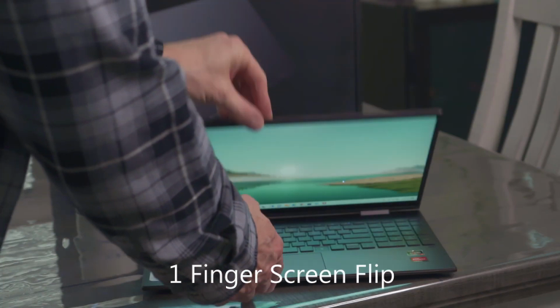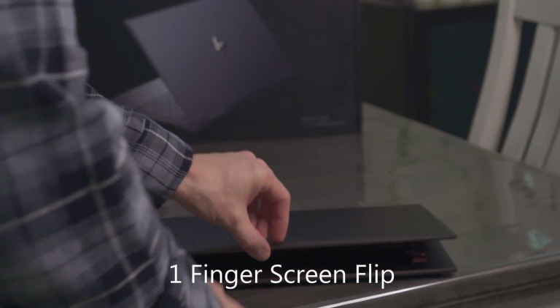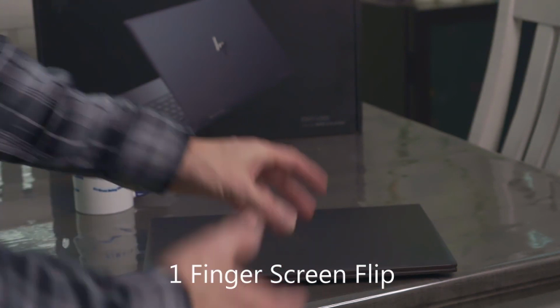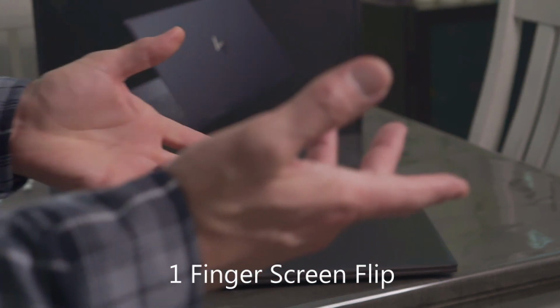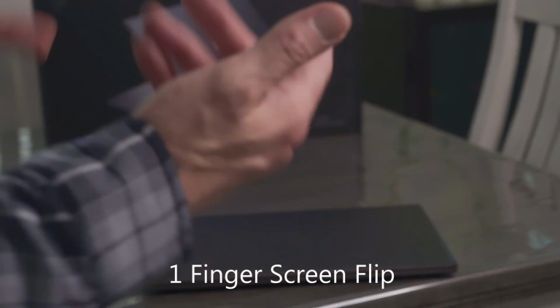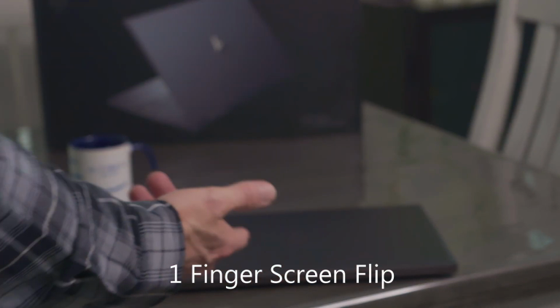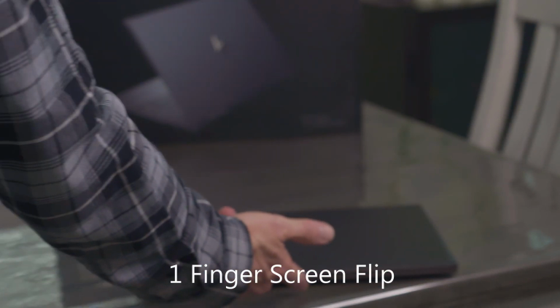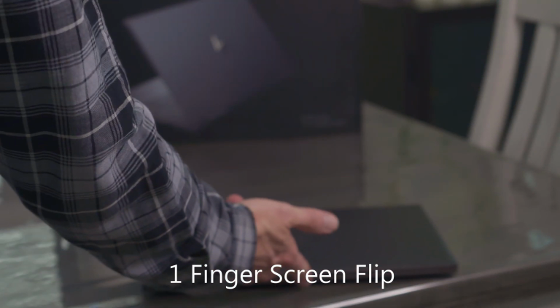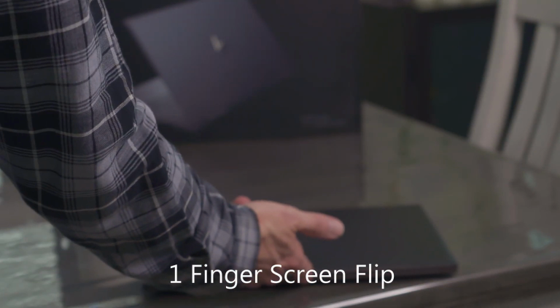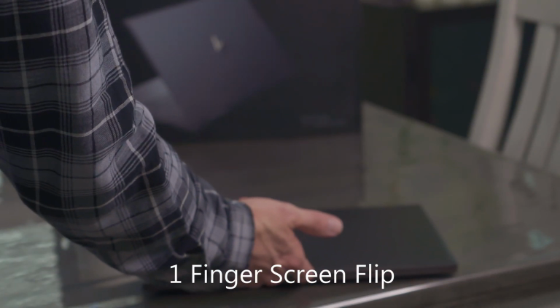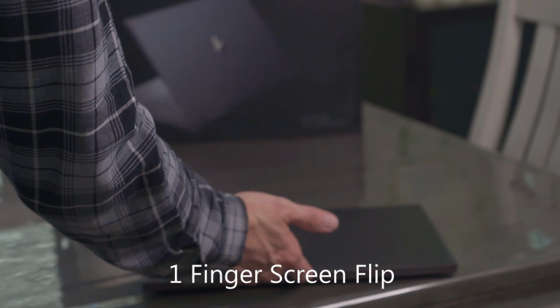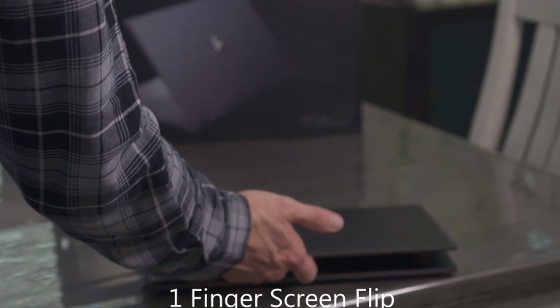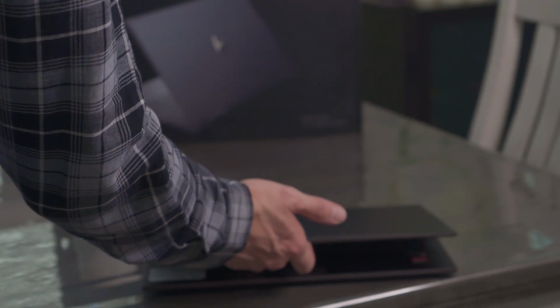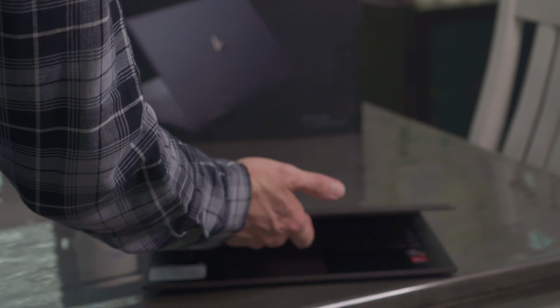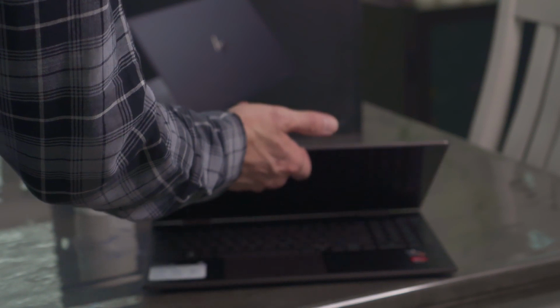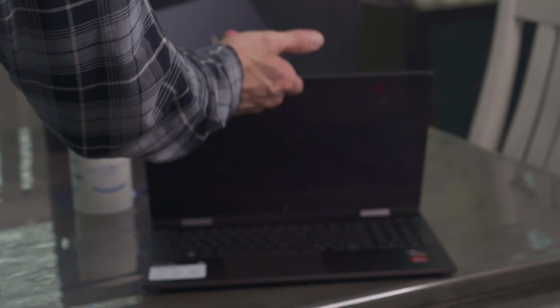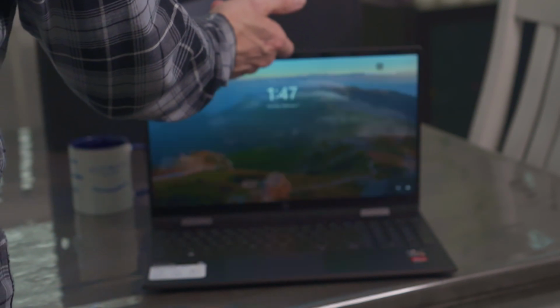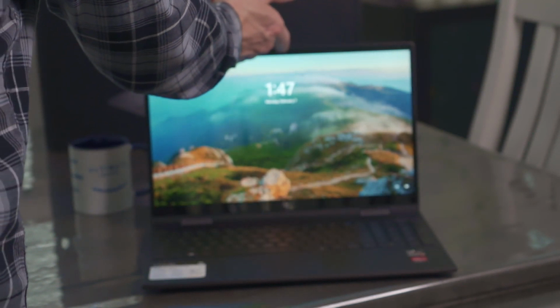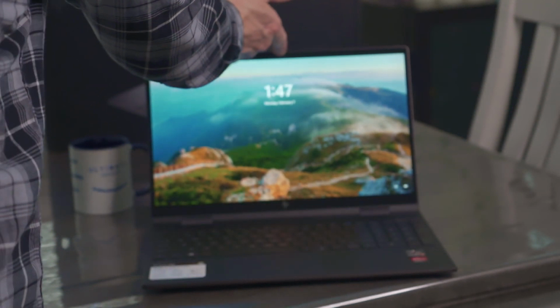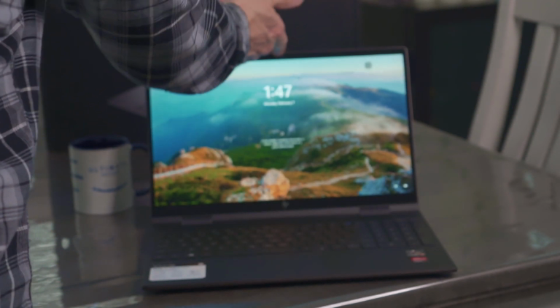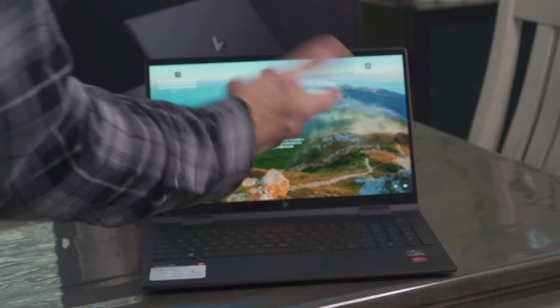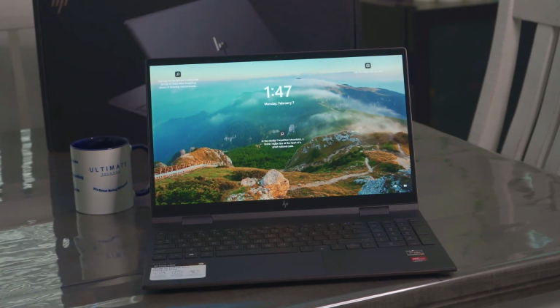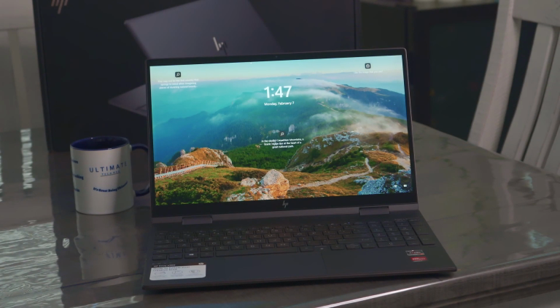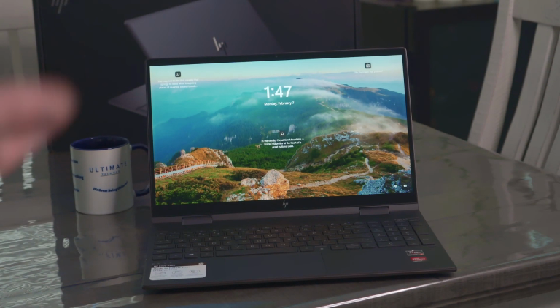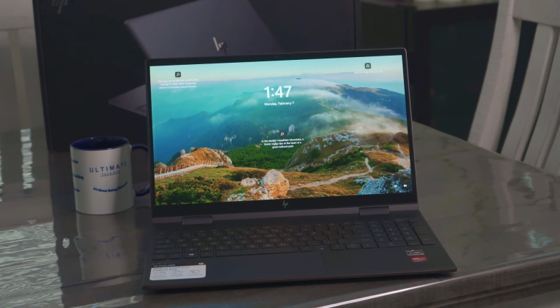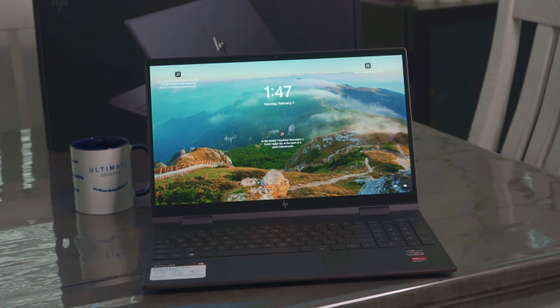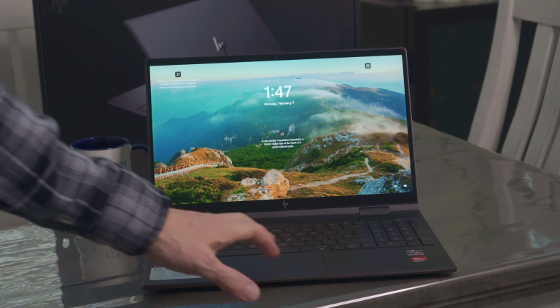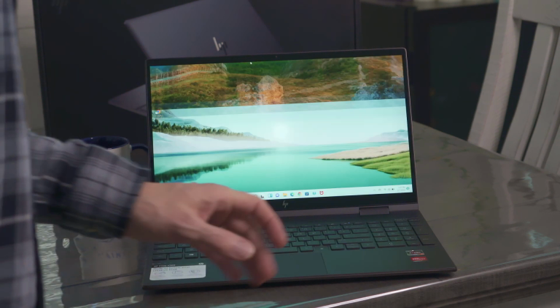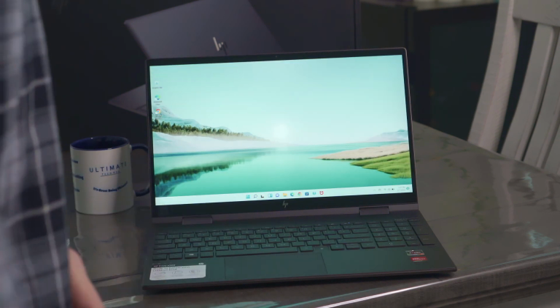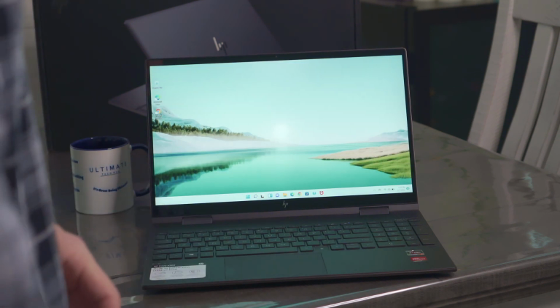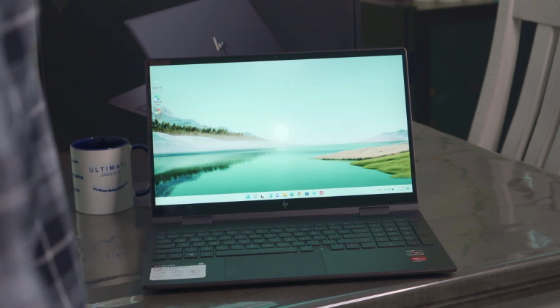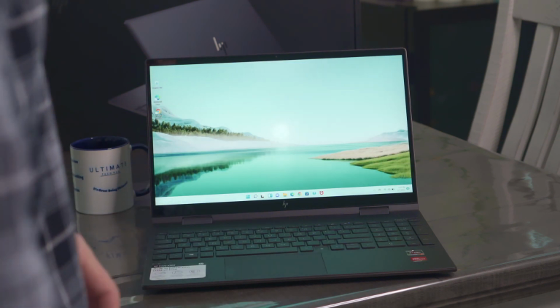Now here's a little test I like to do: can you open the screen with one finger? And — success. That means these hinges are smooth and not too tight. That's a really good sign.